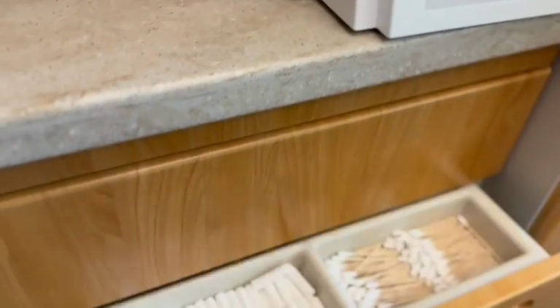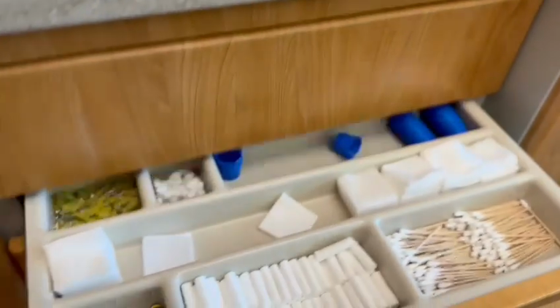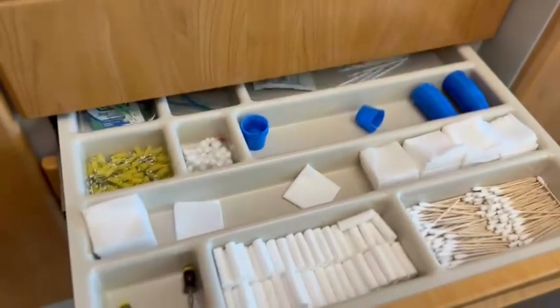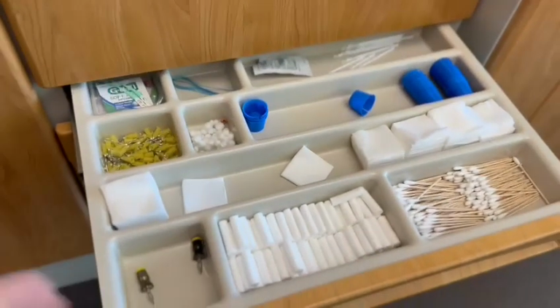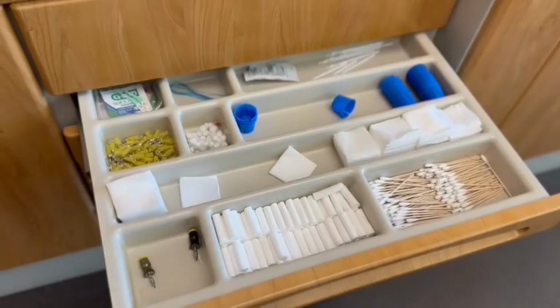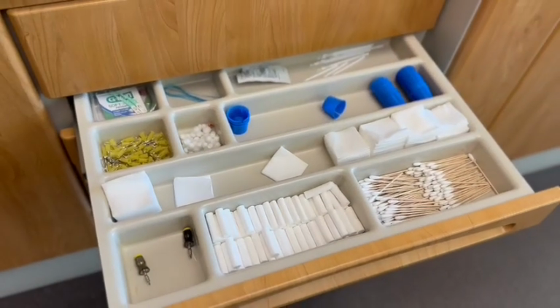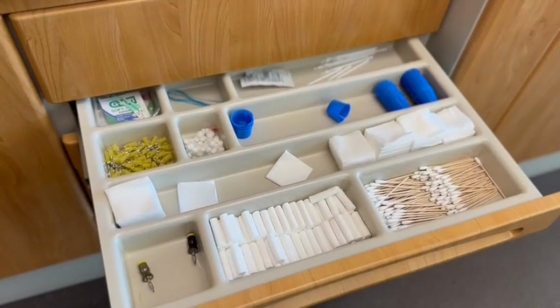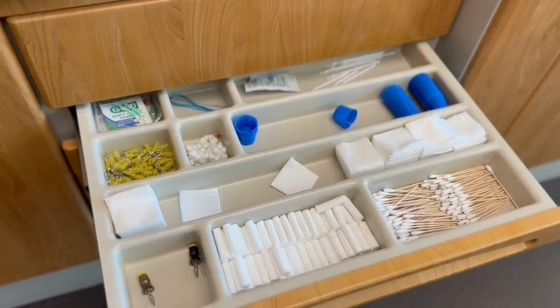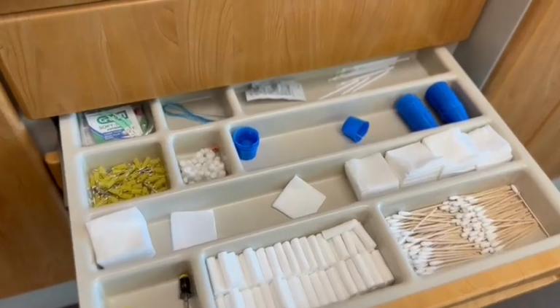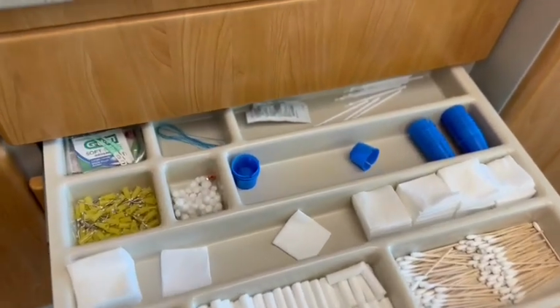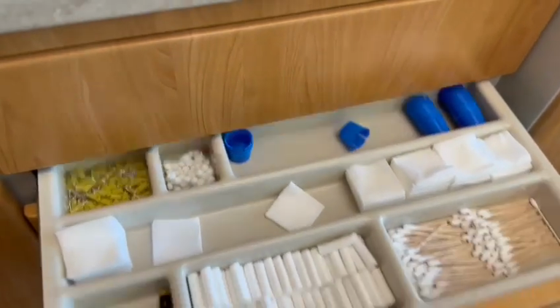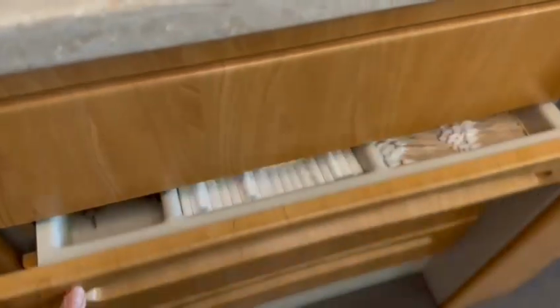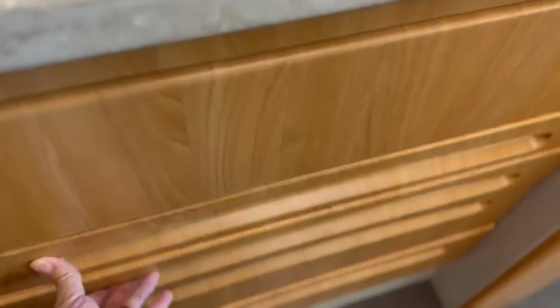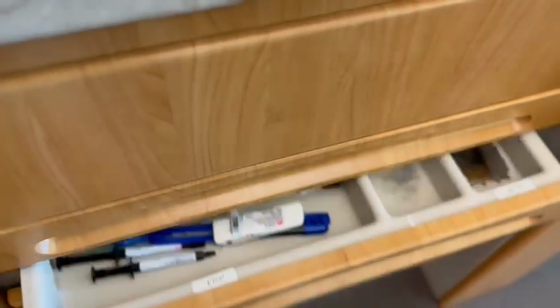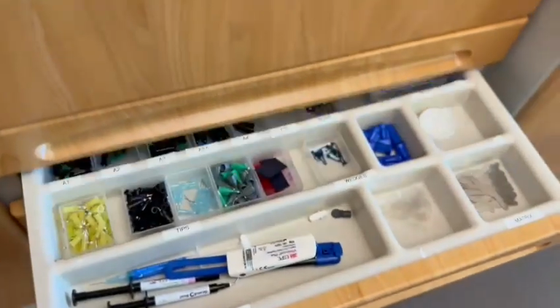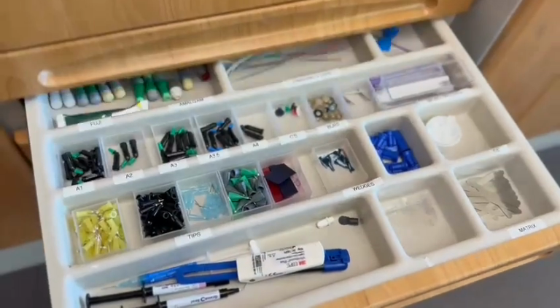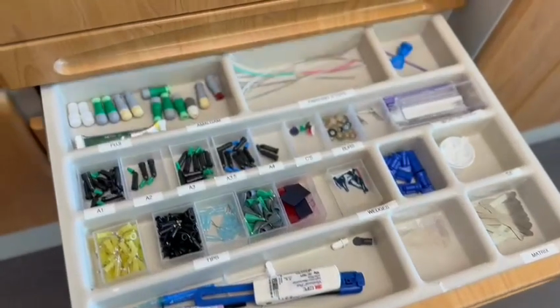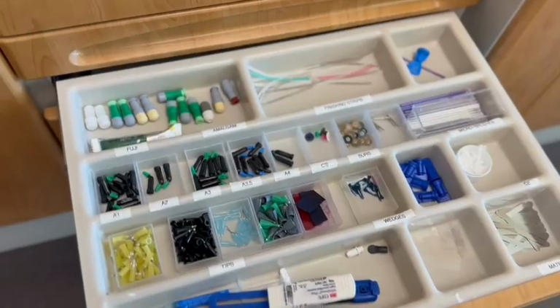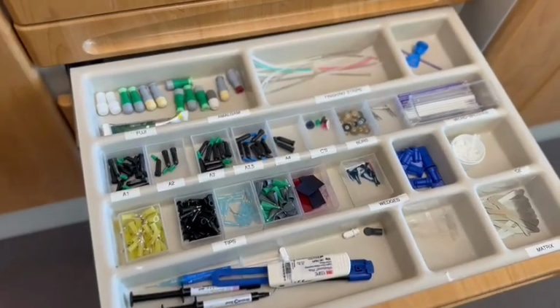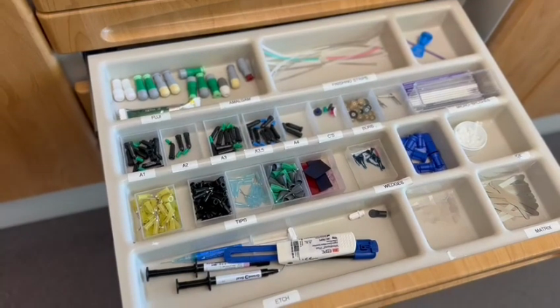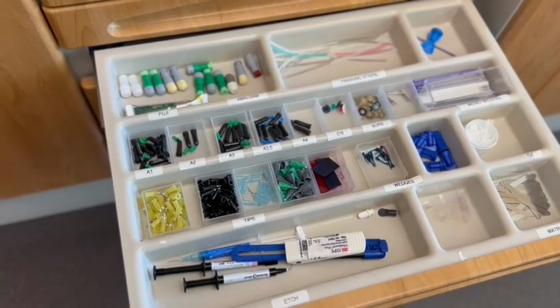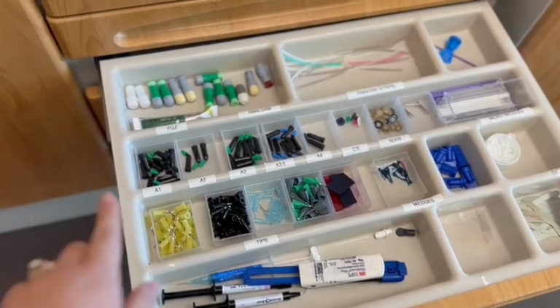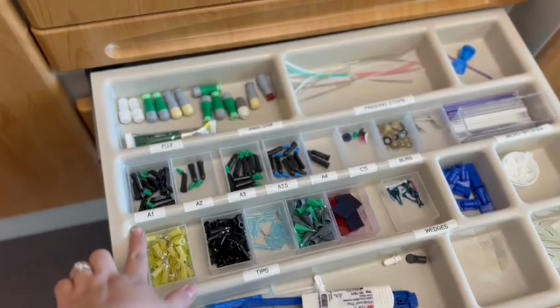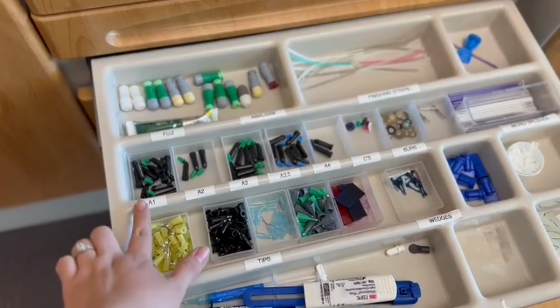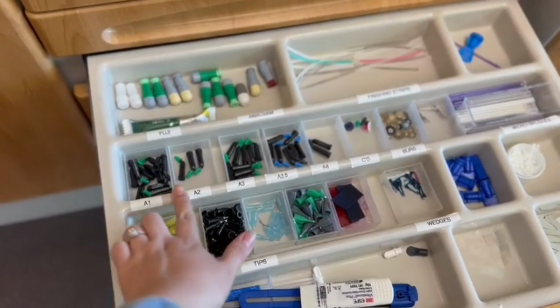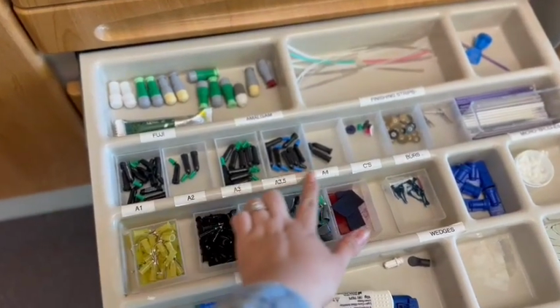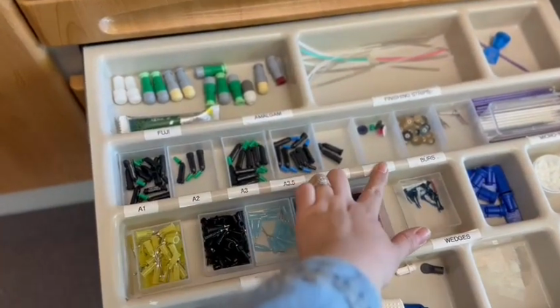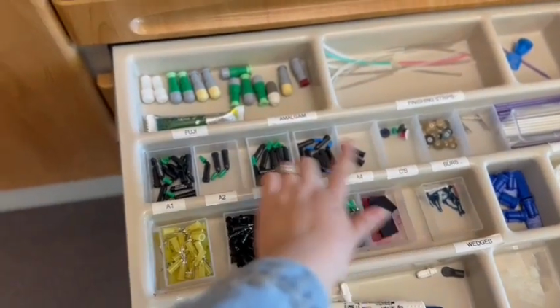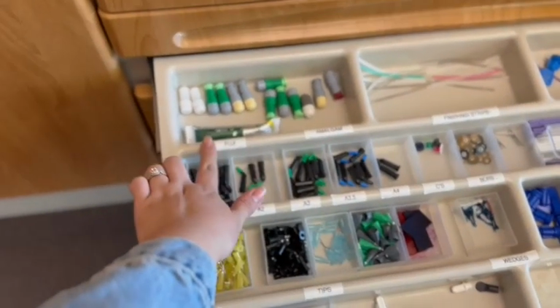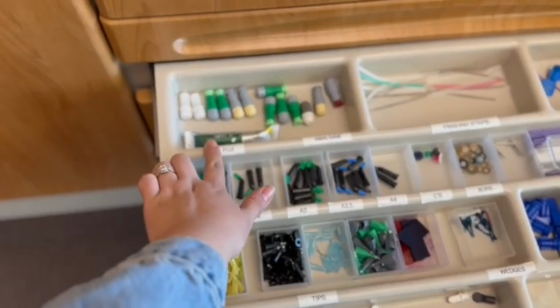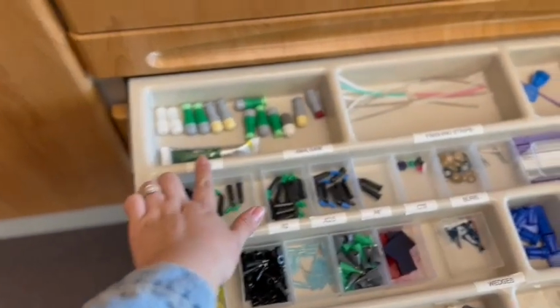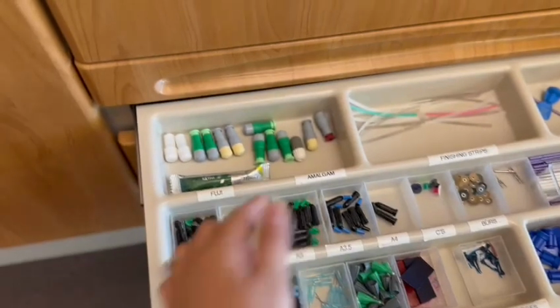Our first drawer will have all of your isolation needs. Our second drawer will have all of your restorative needs — including all of our composites and our amalgam.